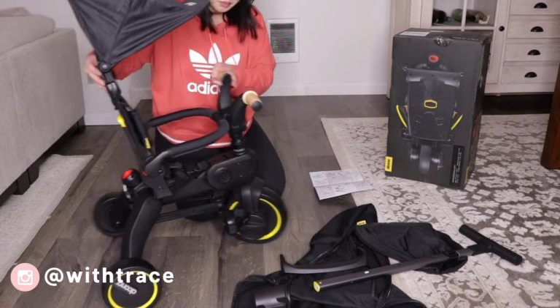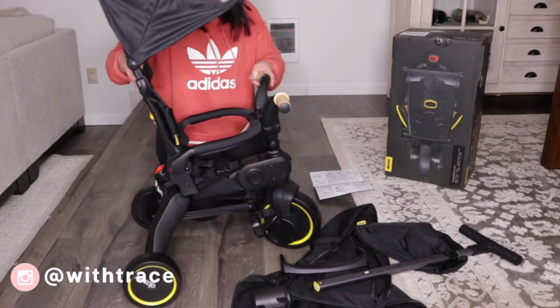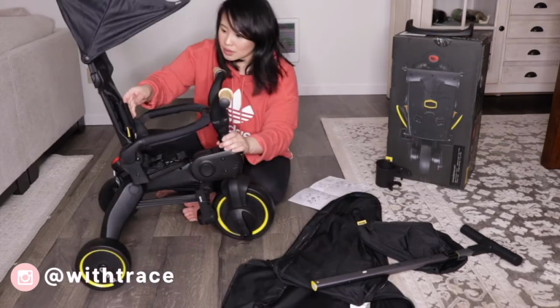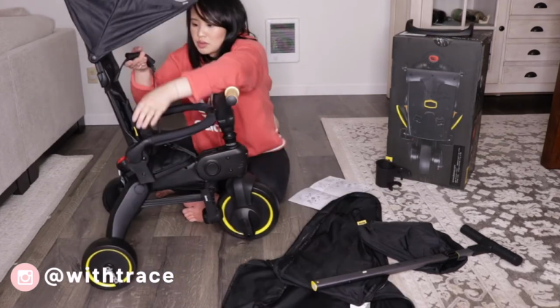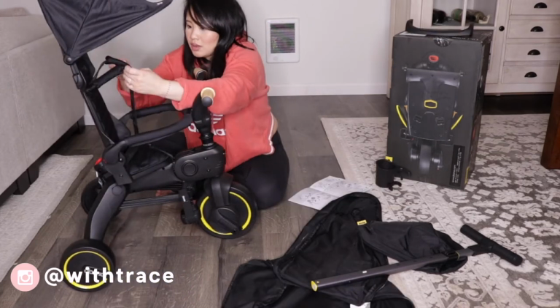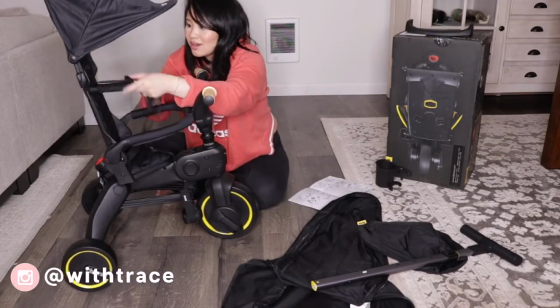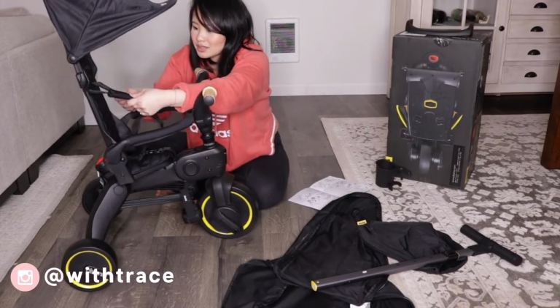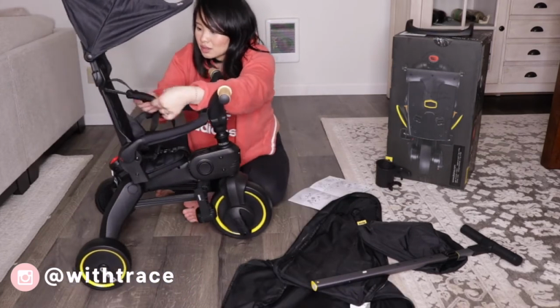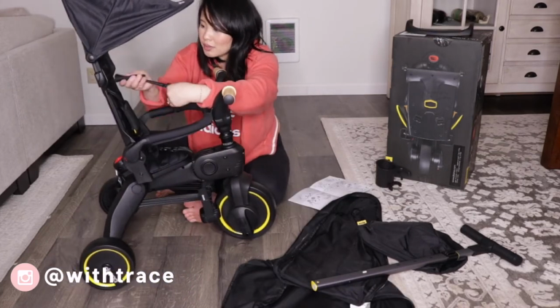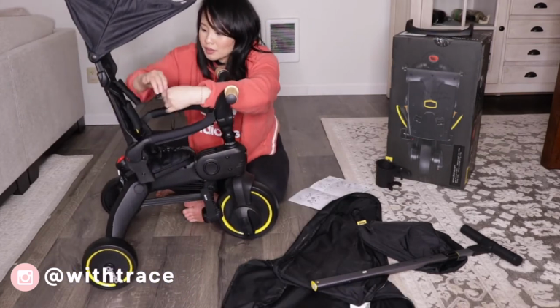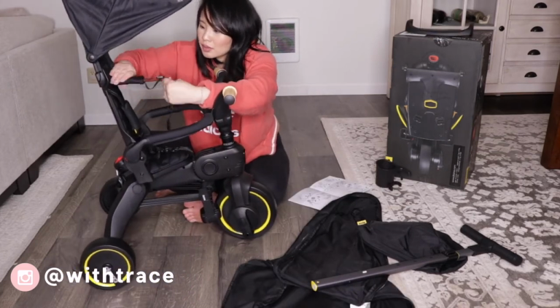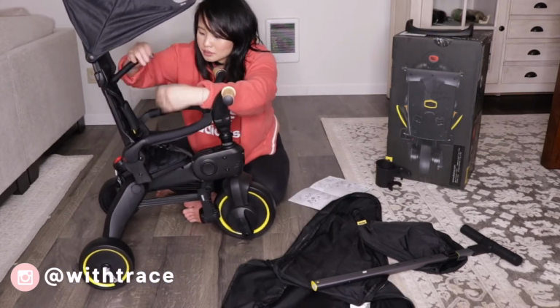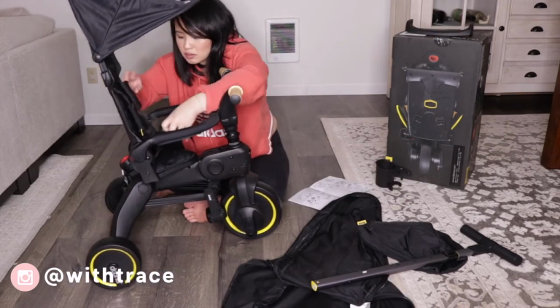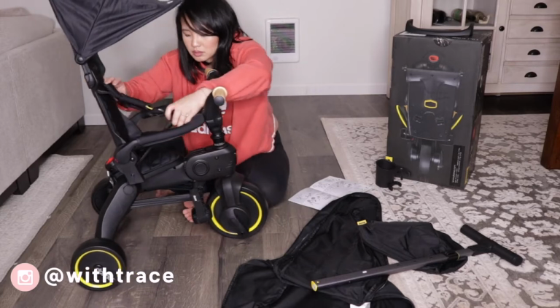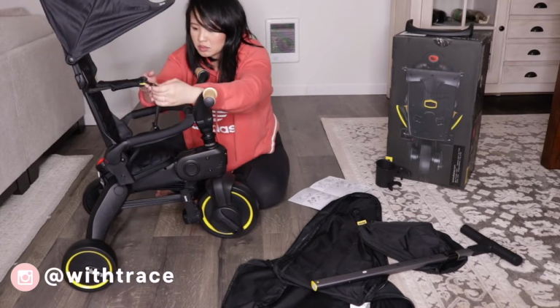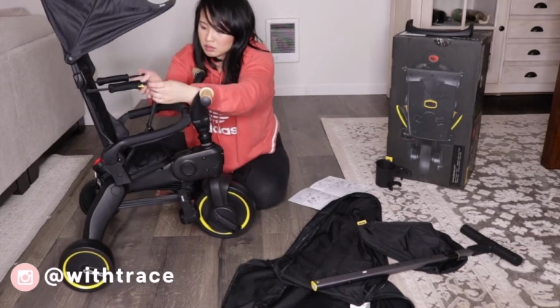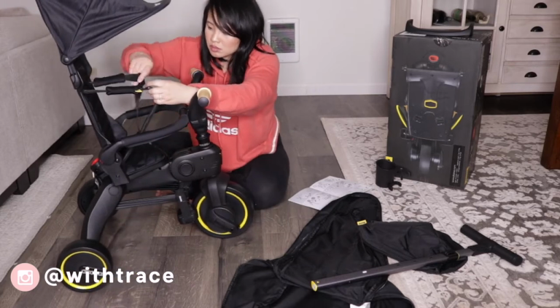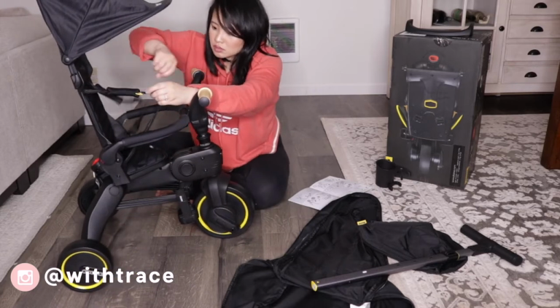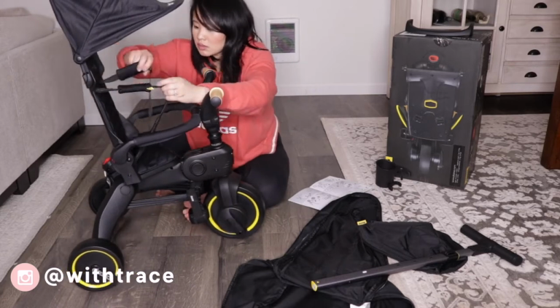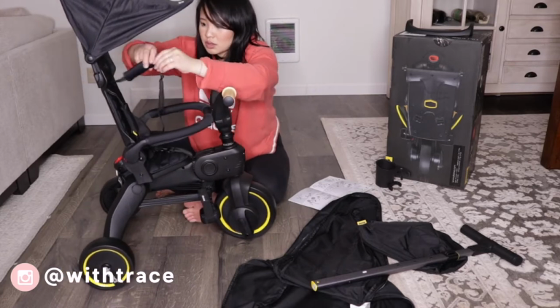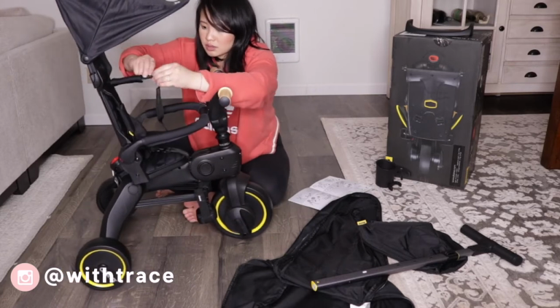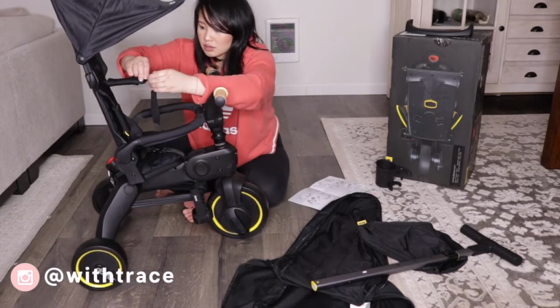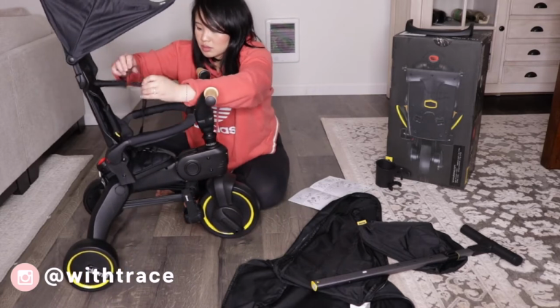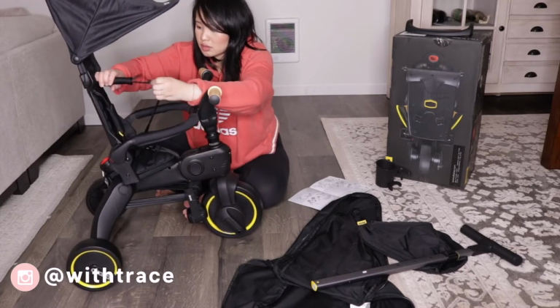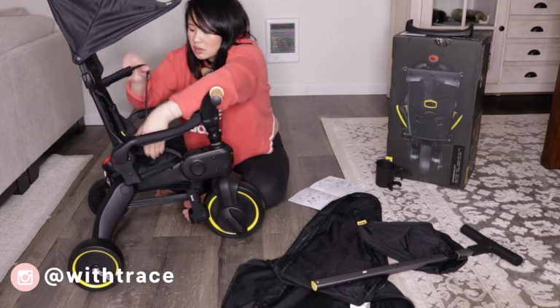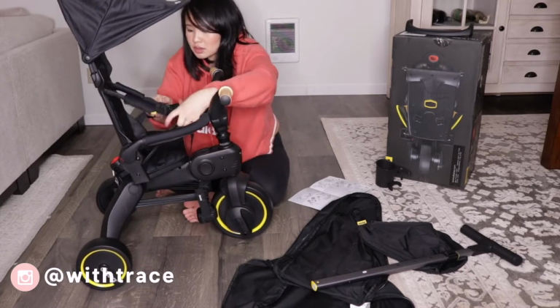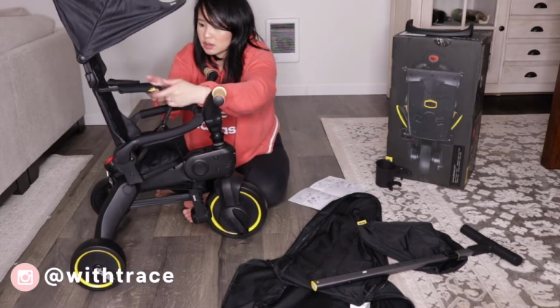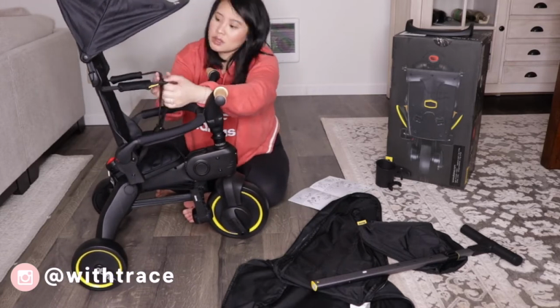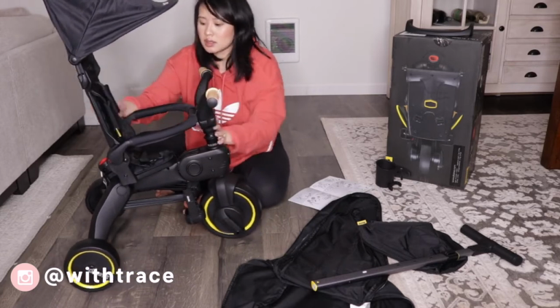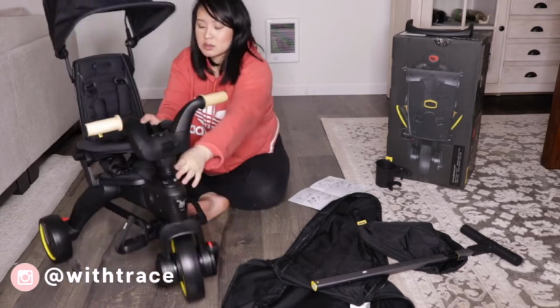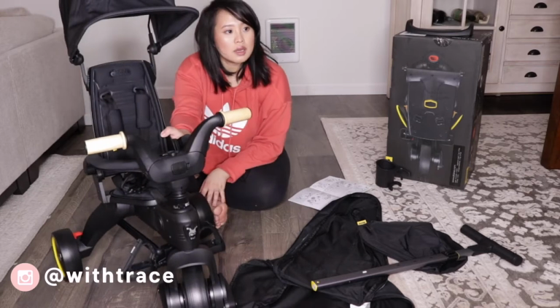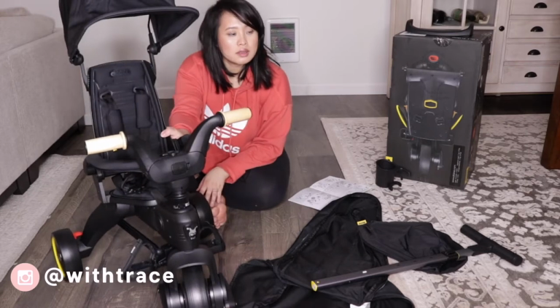So on the trike, there are shoulder pads, a padded armrest, a five-point harness, and pedal straps.